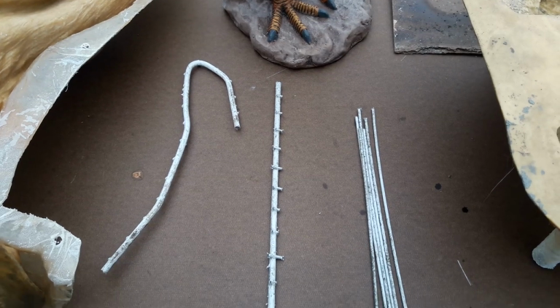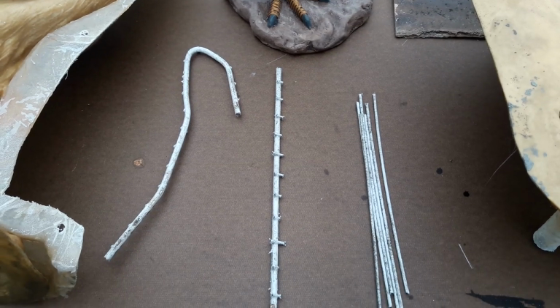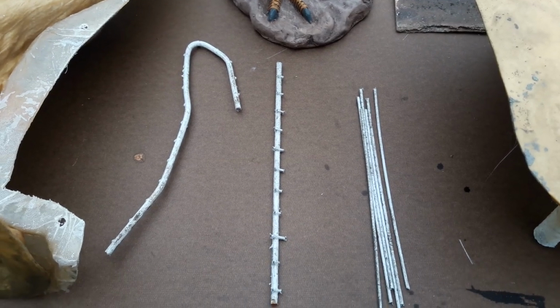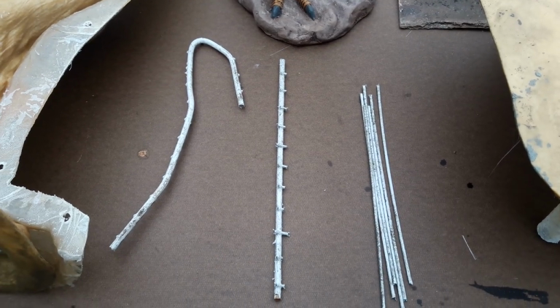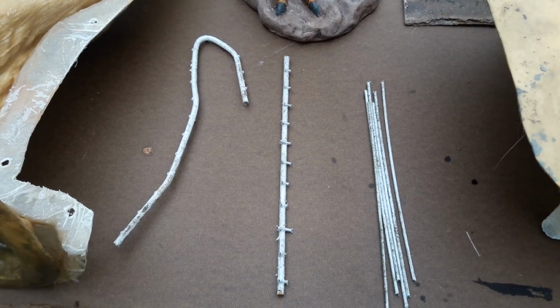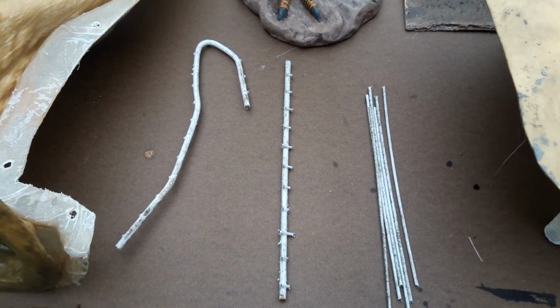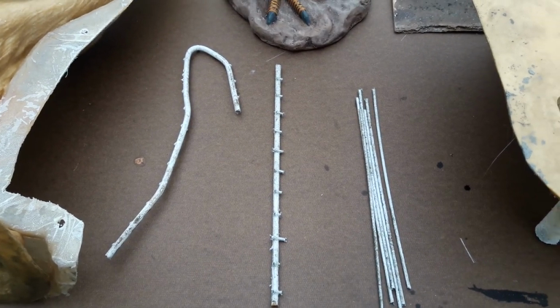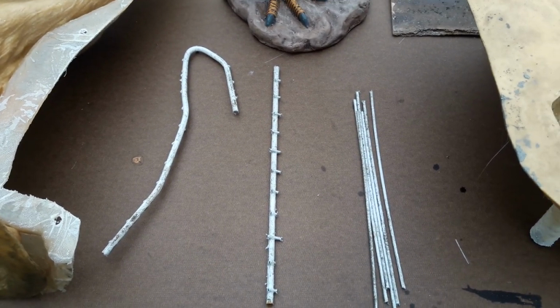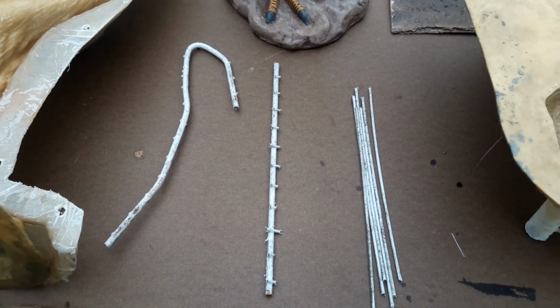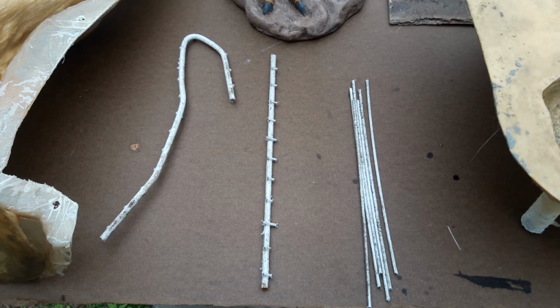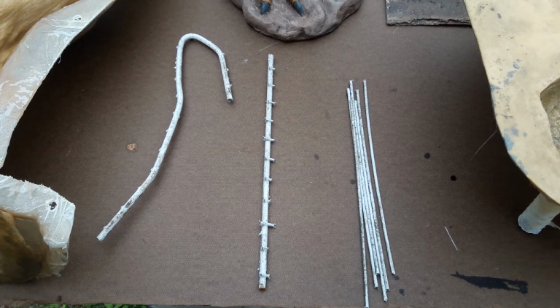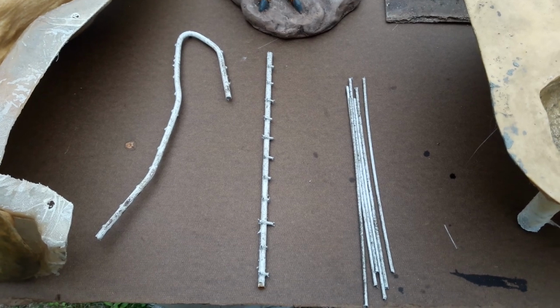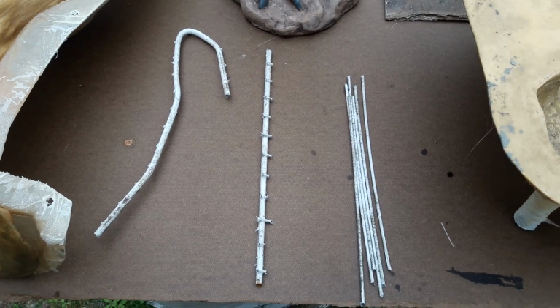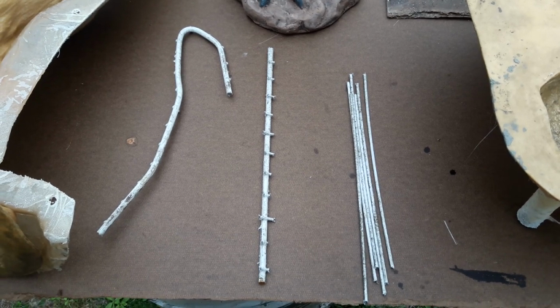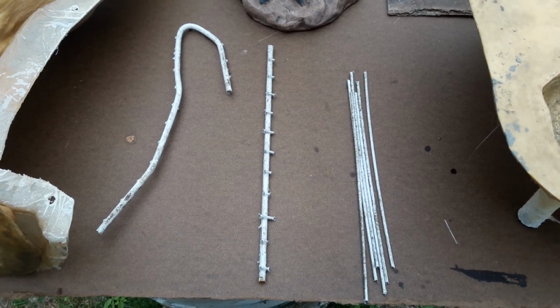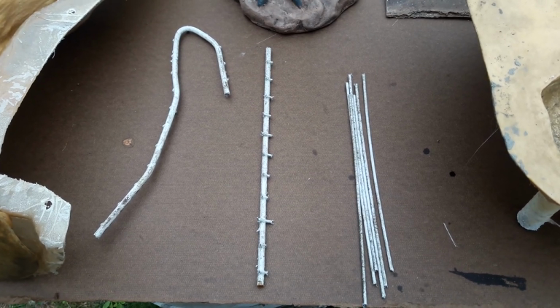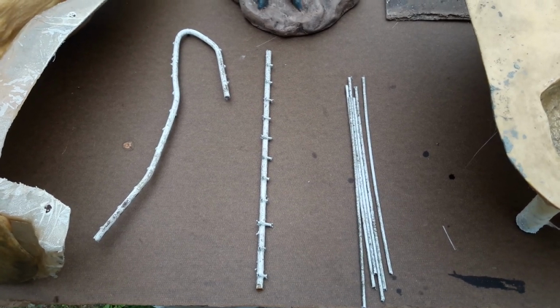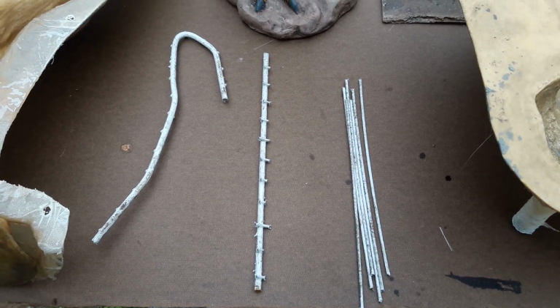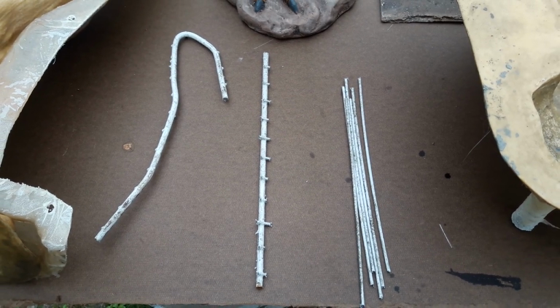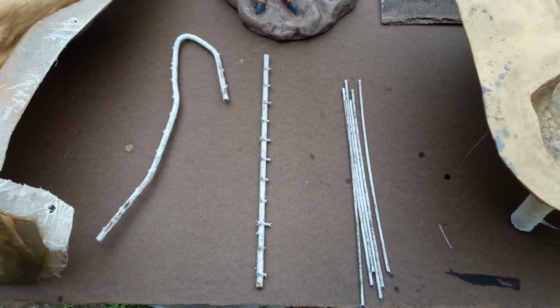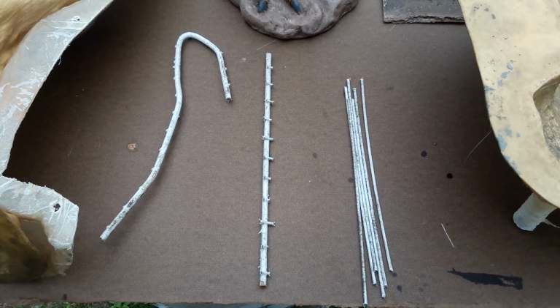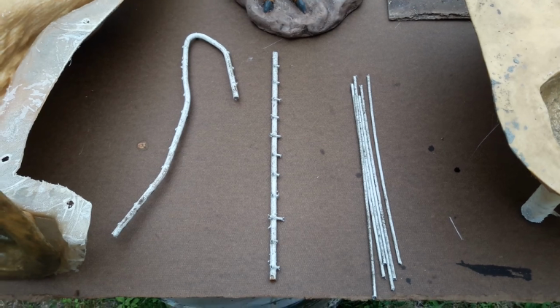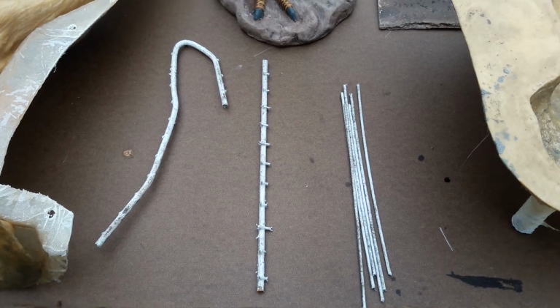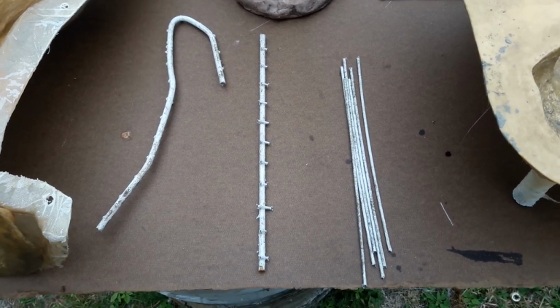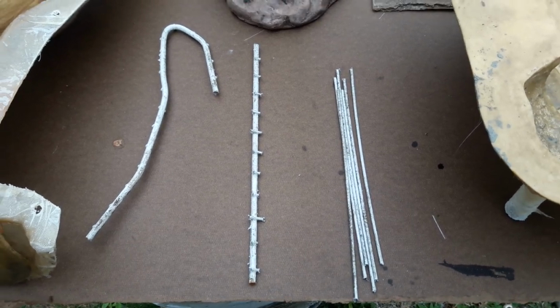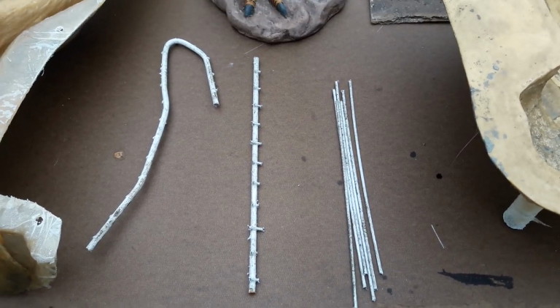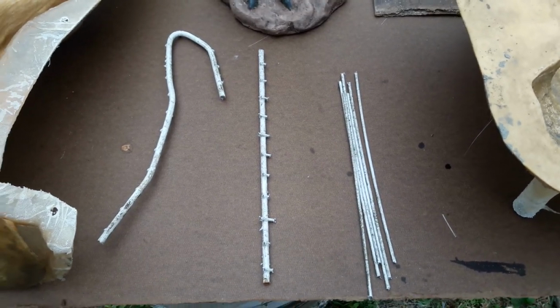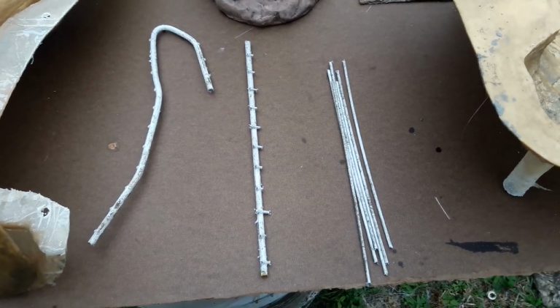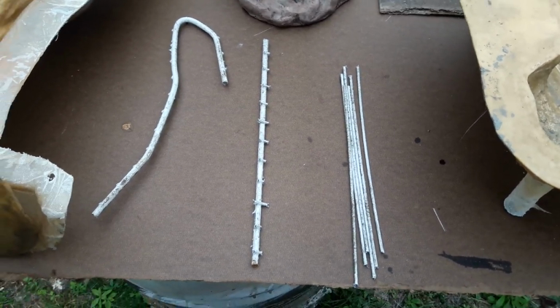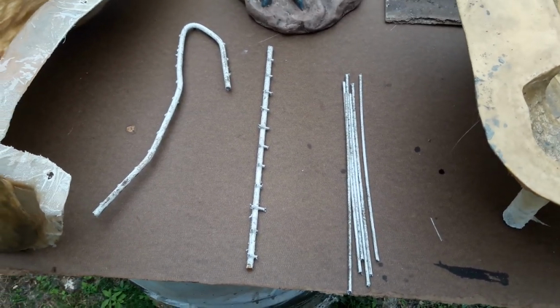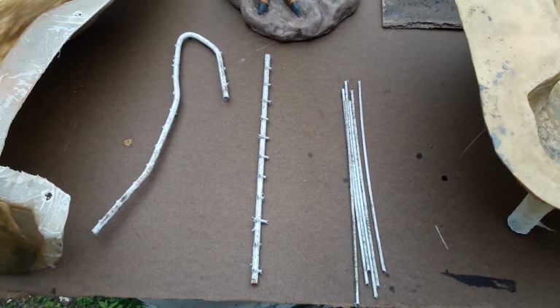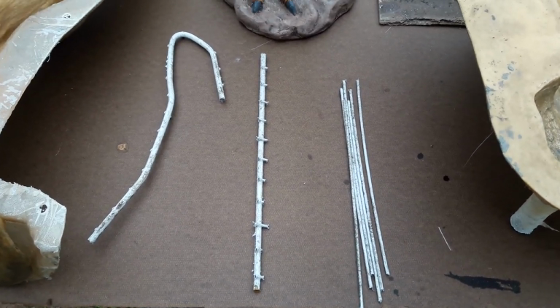Hello everyone, Rubber Mold Man here with a quick little video that's going to discuss using metal reinforcing or rebar when casting concrete statuary. I've had quite a few people contact me about this and they're kind of confused, so I thought this would be a helpful video.